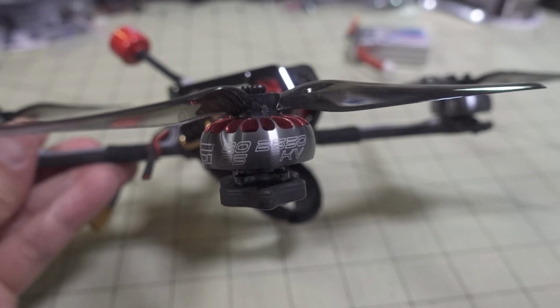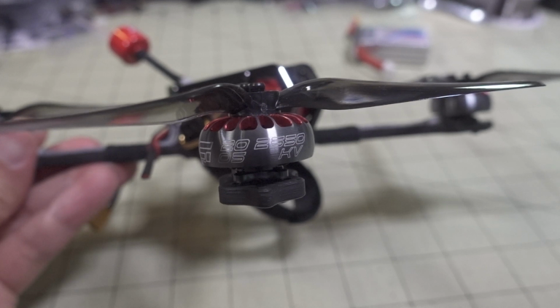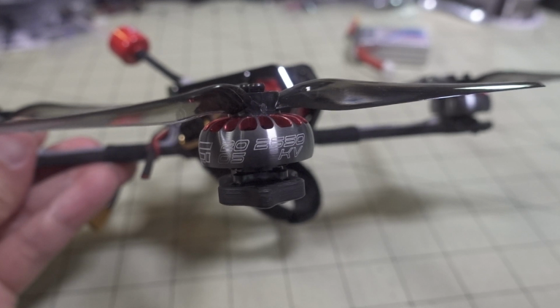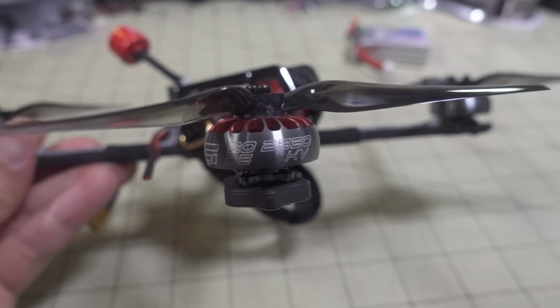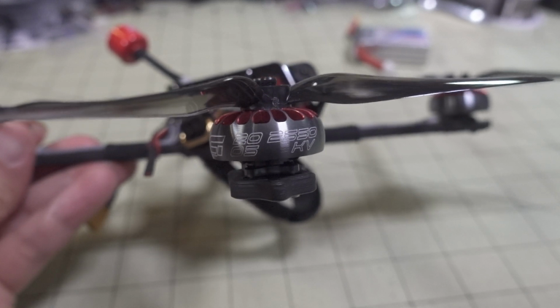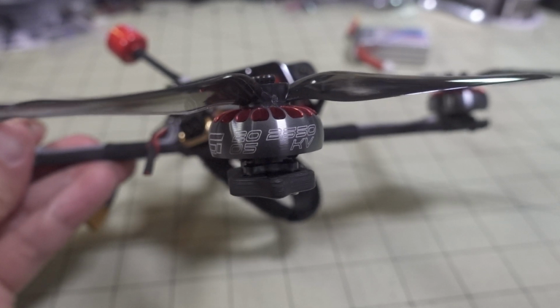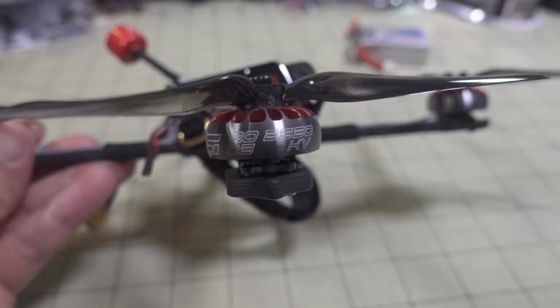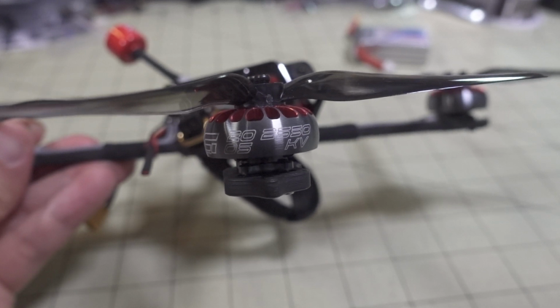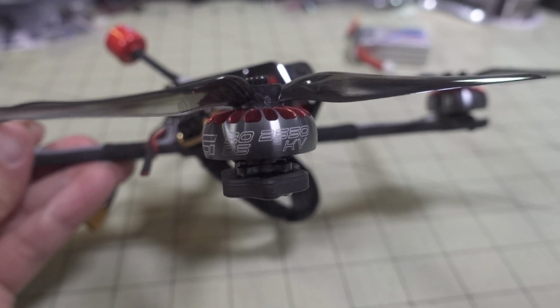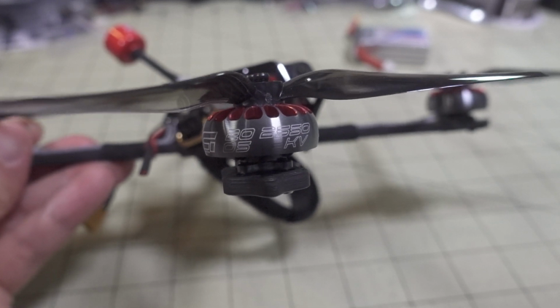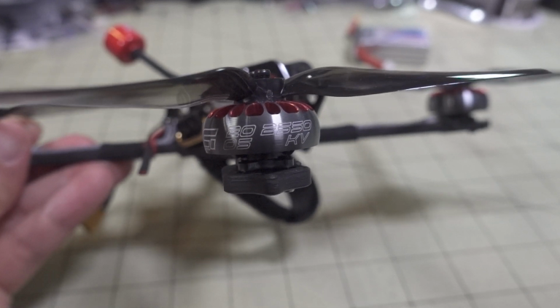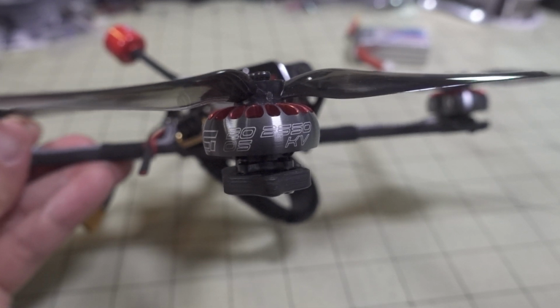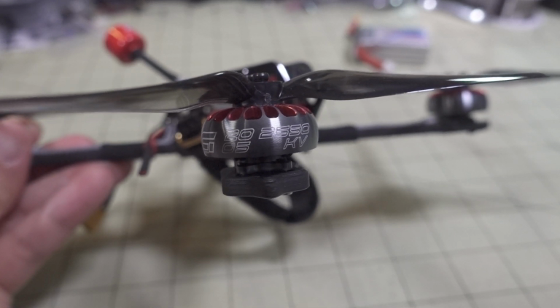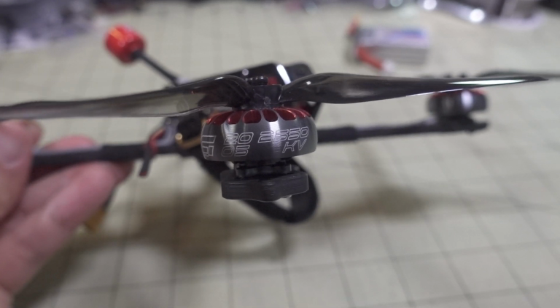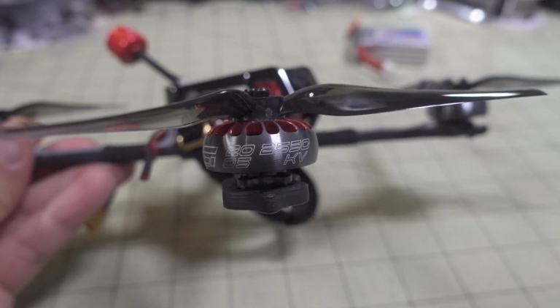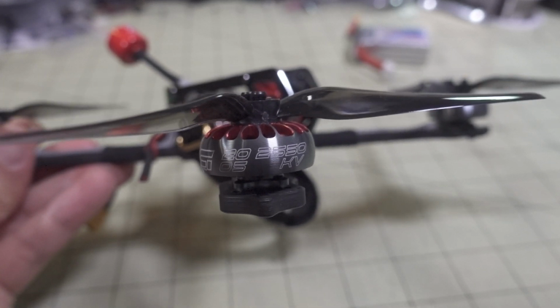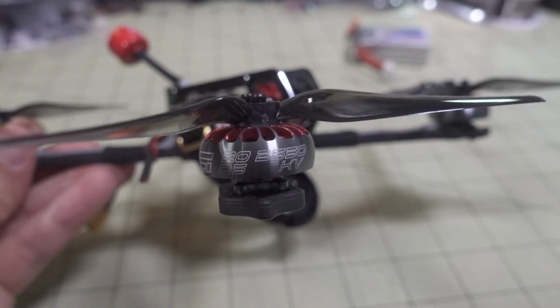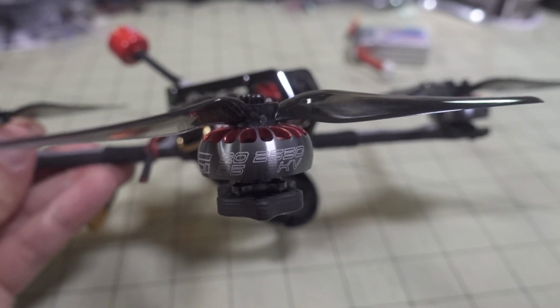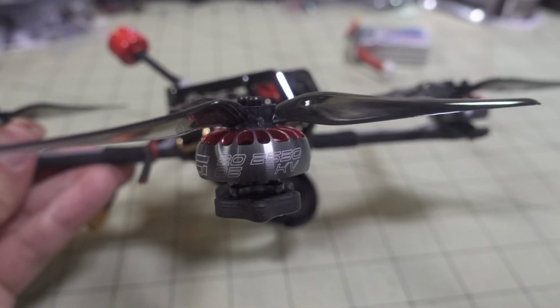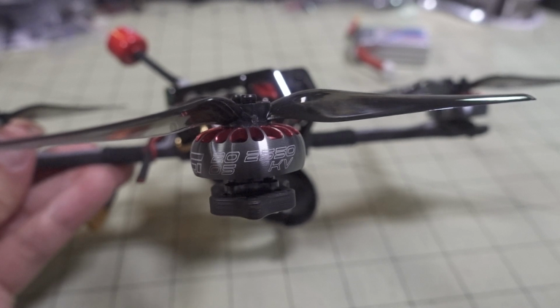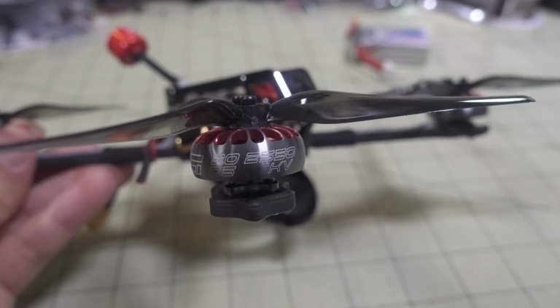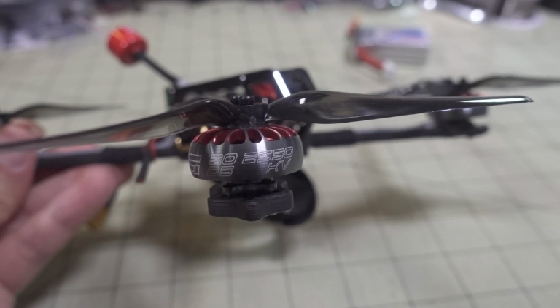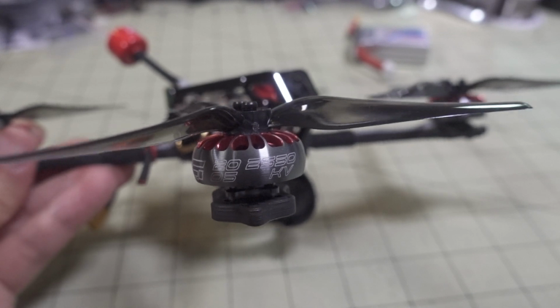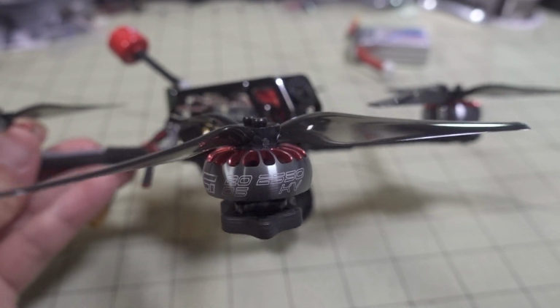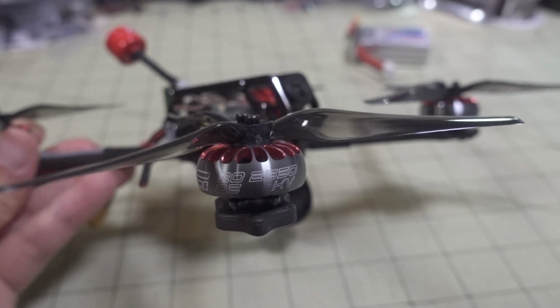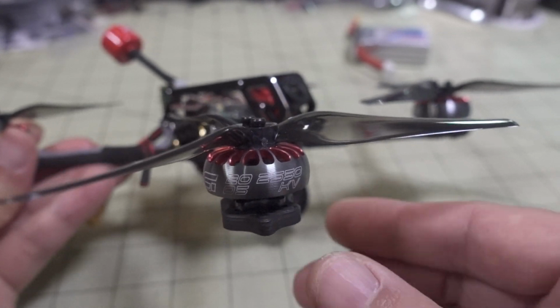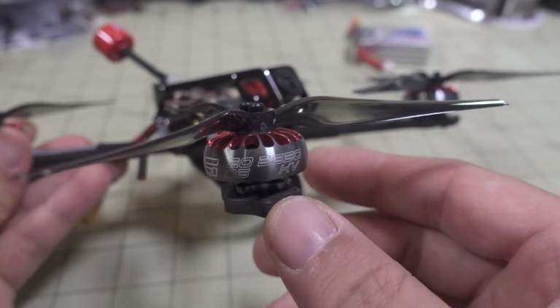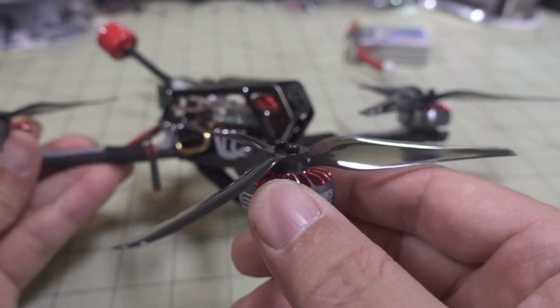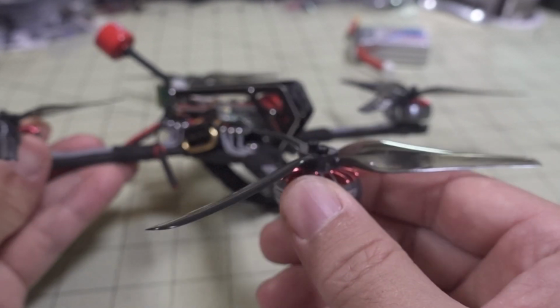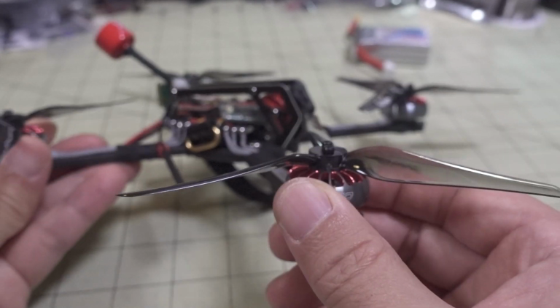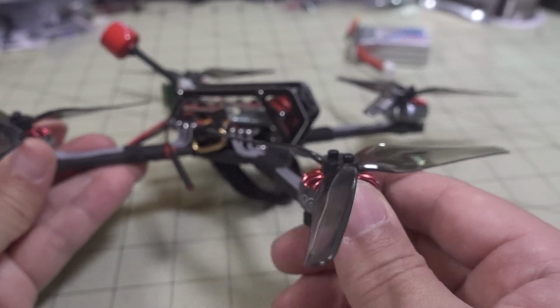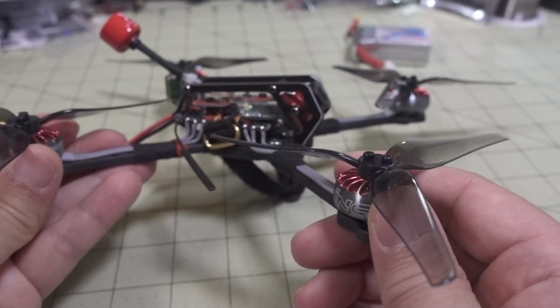In this video, we're checking out the iFlight Zing 20.05, 2550kV motor. This is a pretty interesting motor.